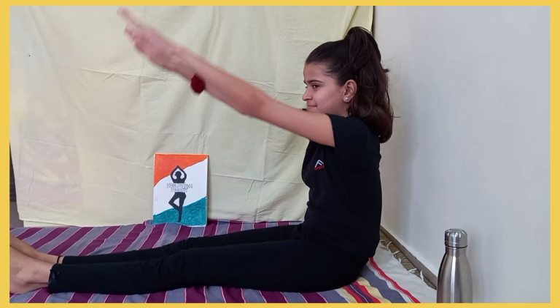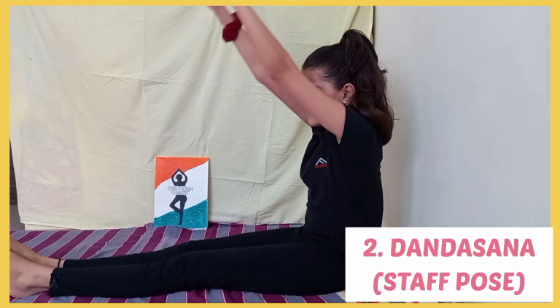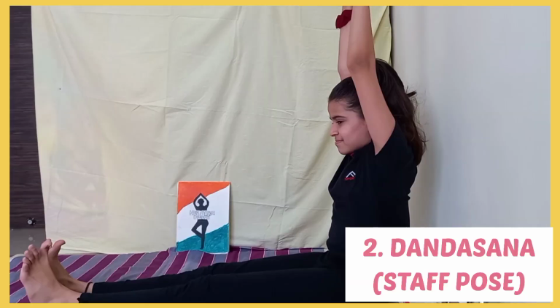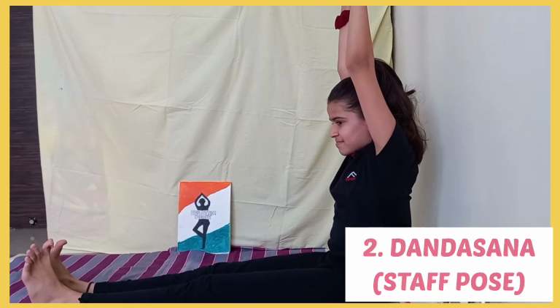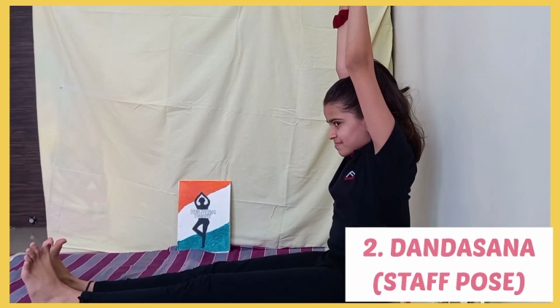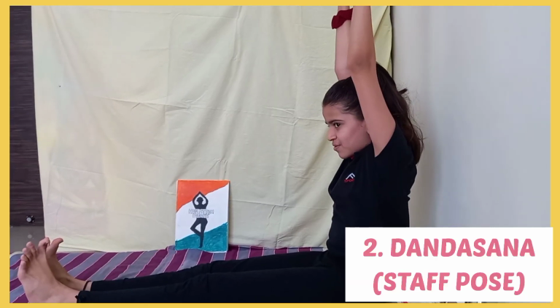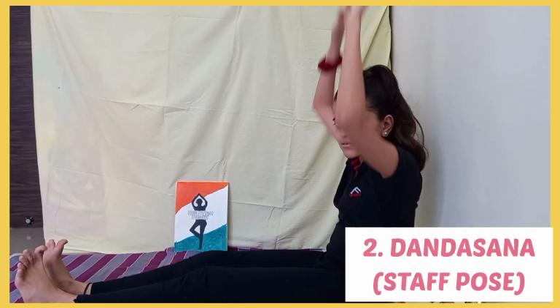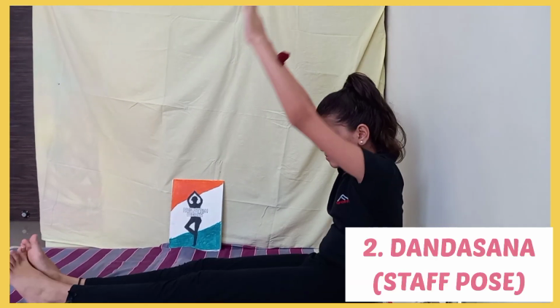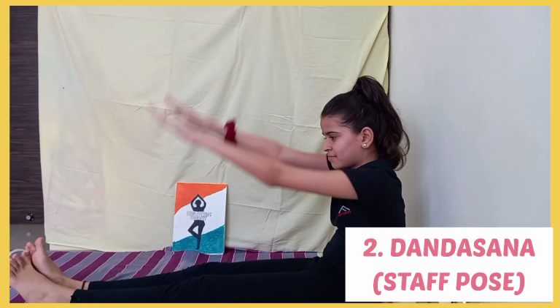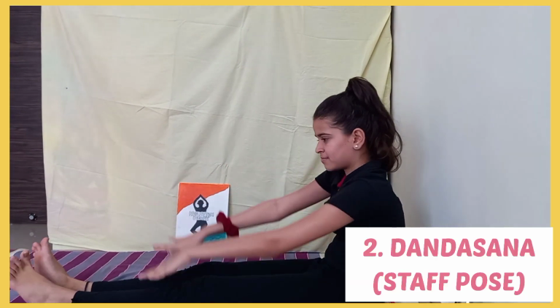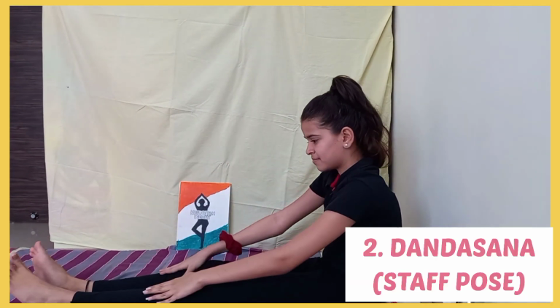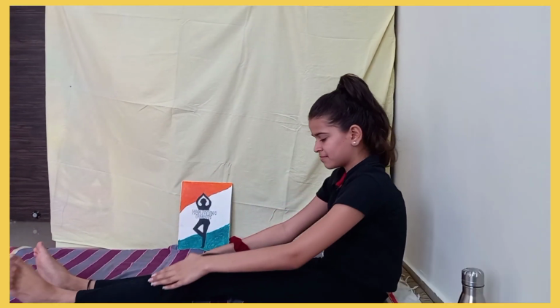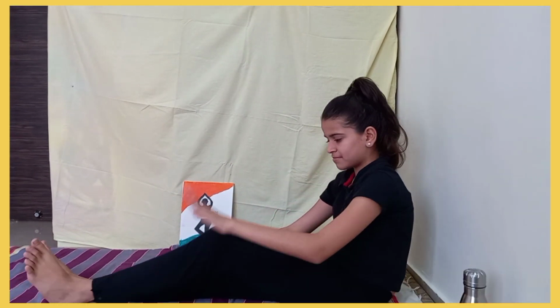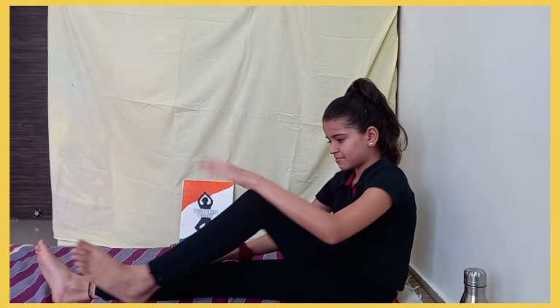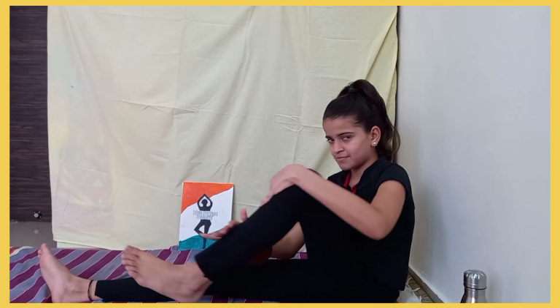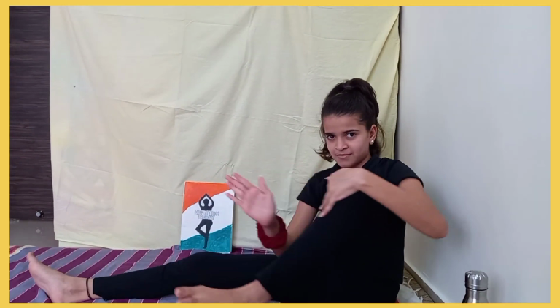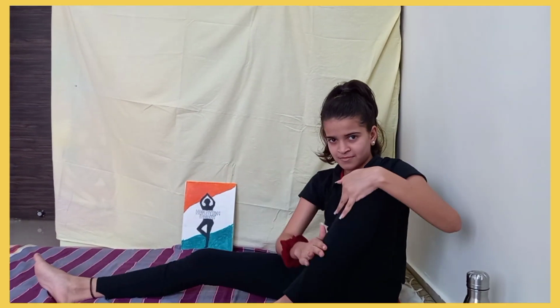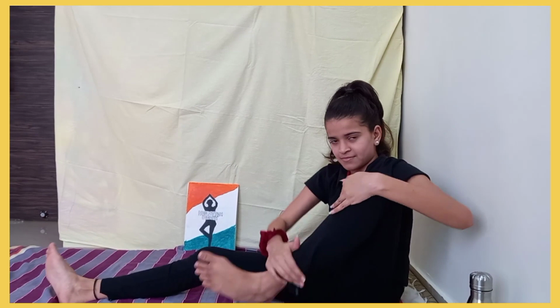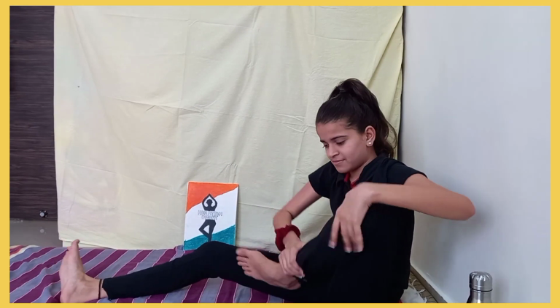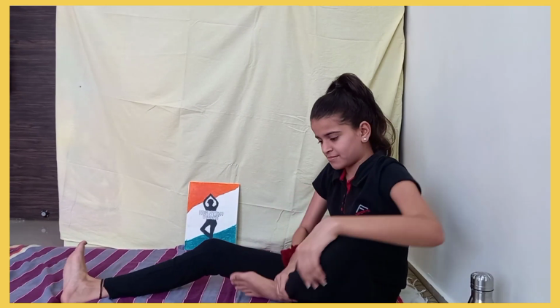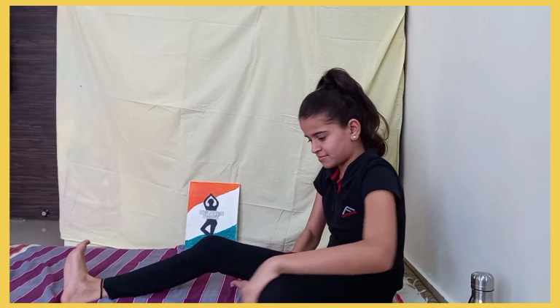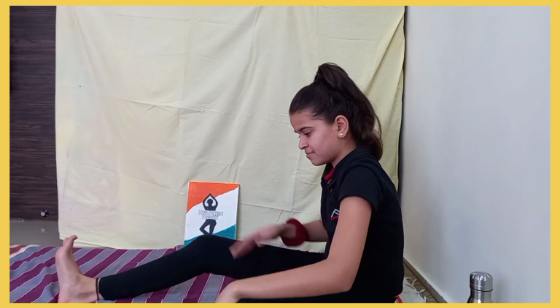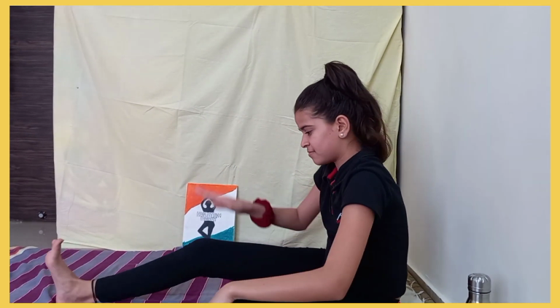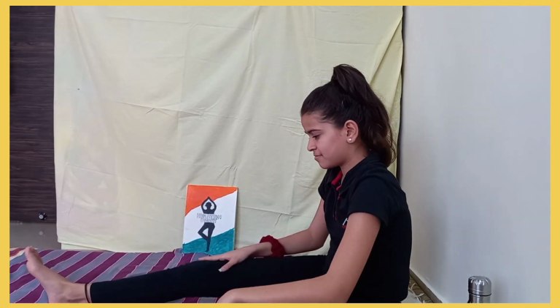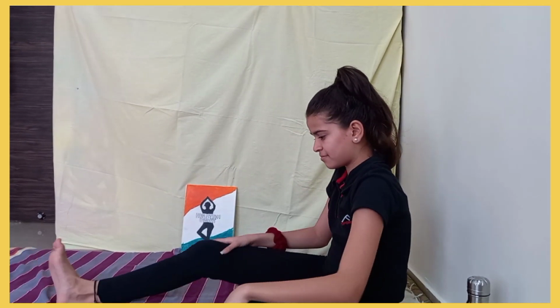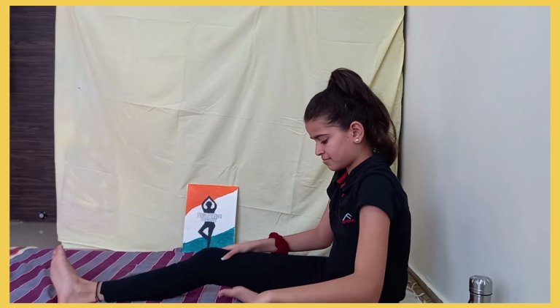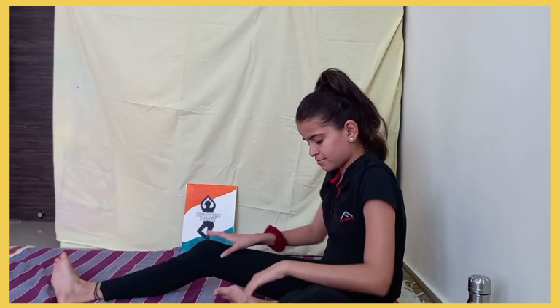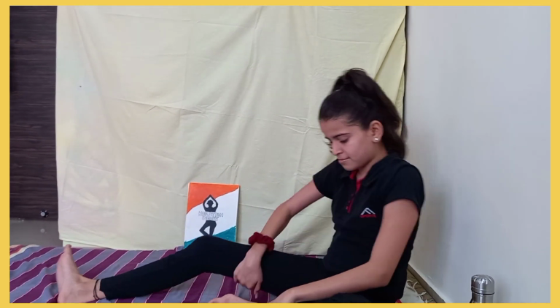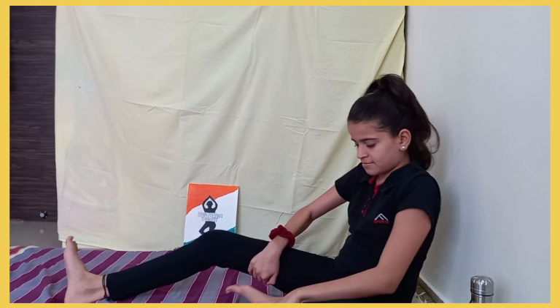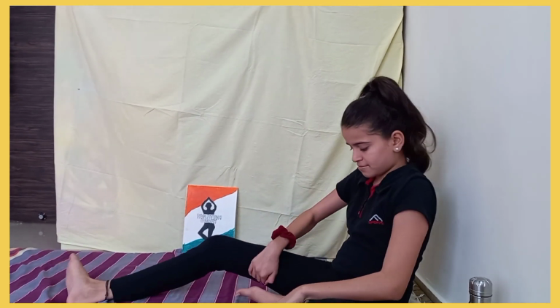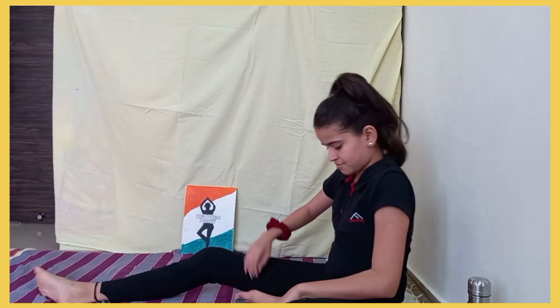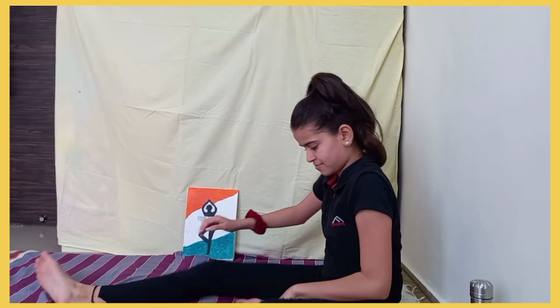Next pose is Dandasana, or the Staff Pose. It helps you to calm brain cells and stretches the shoulders and chest.